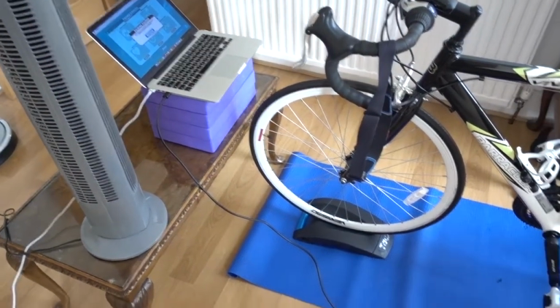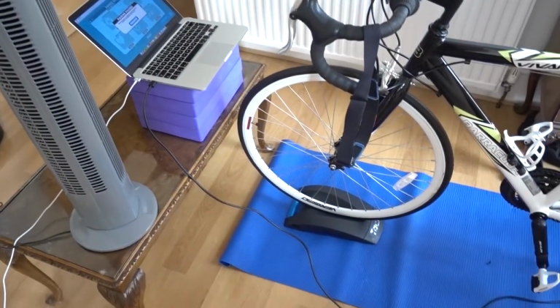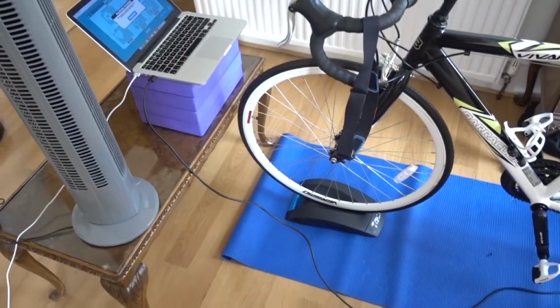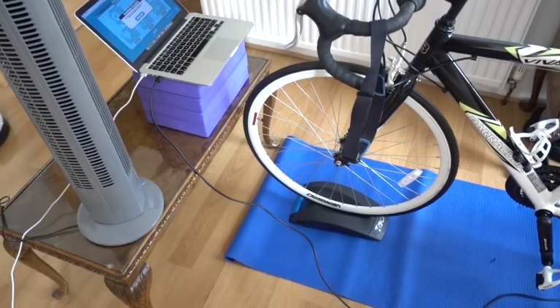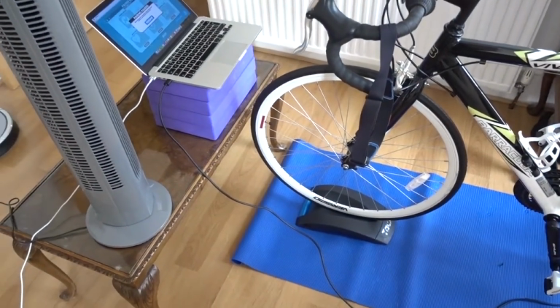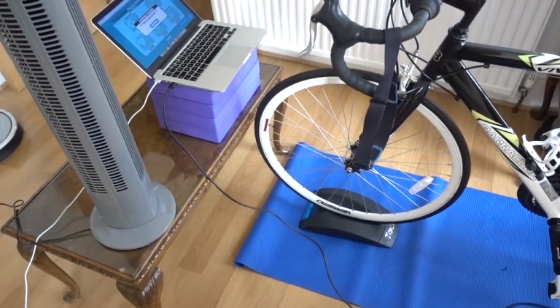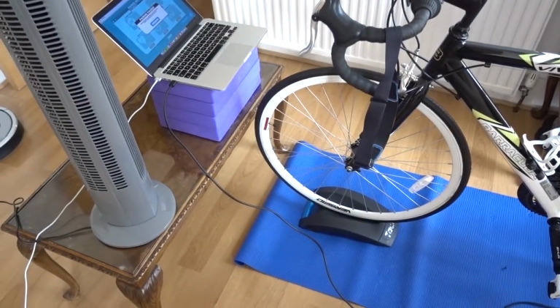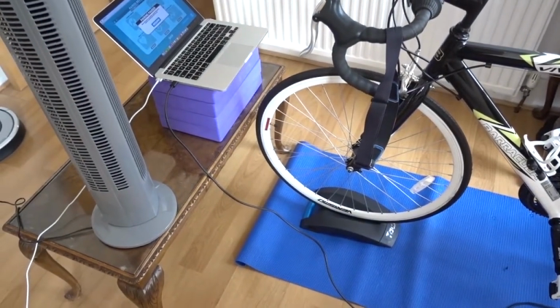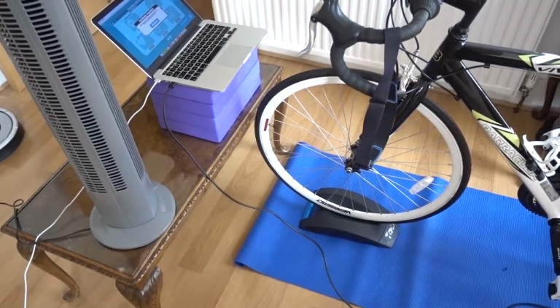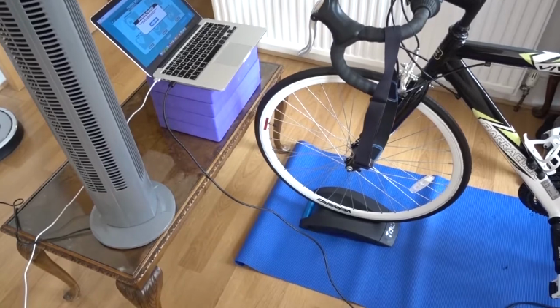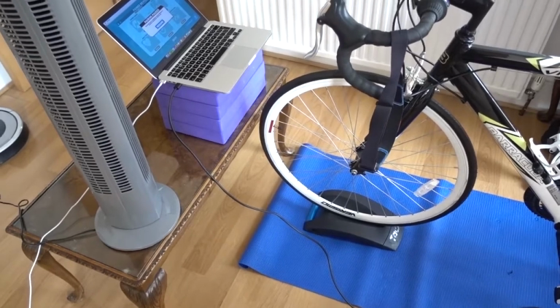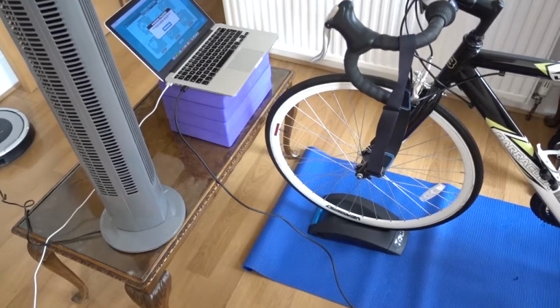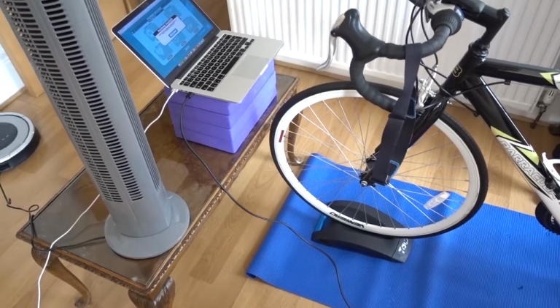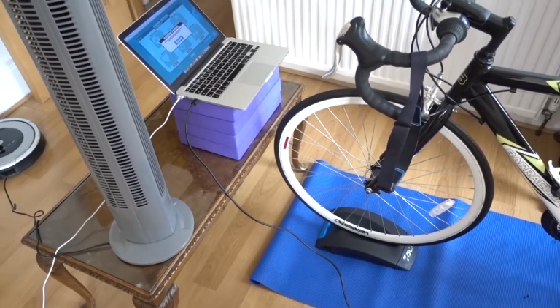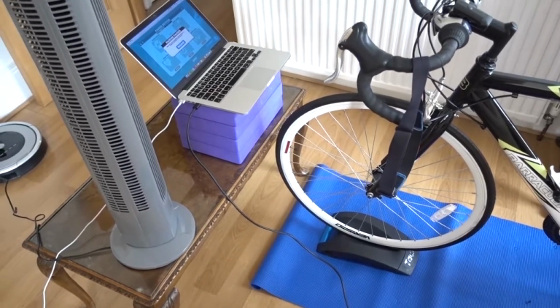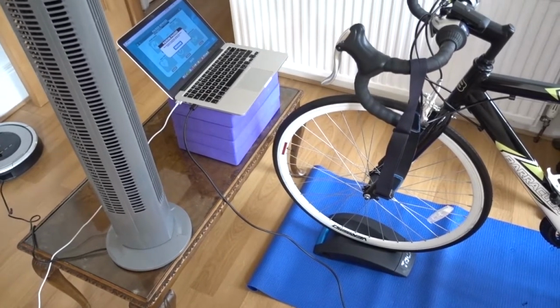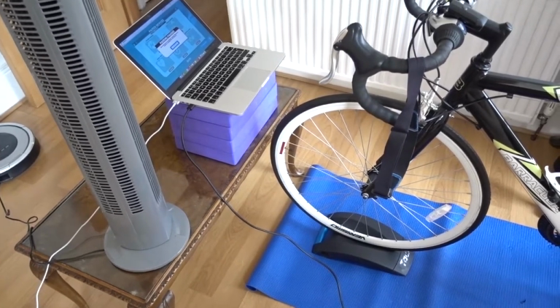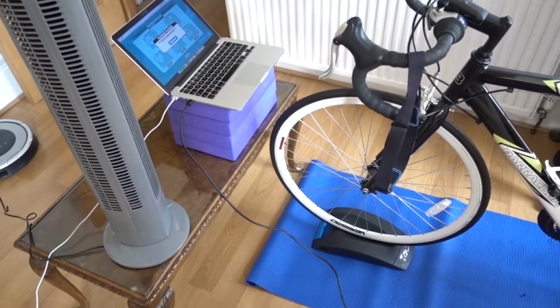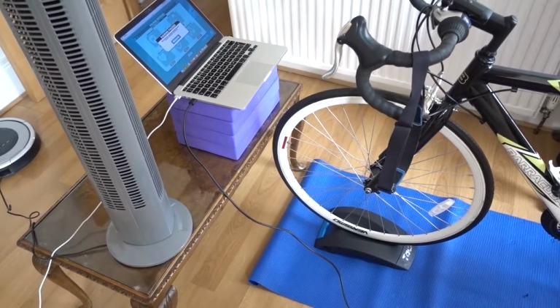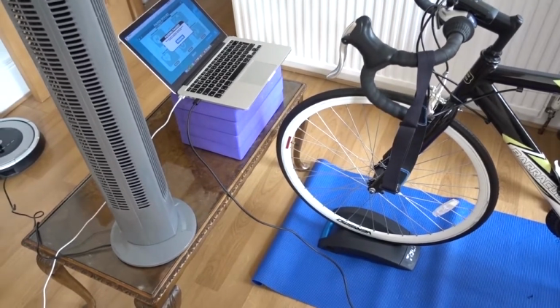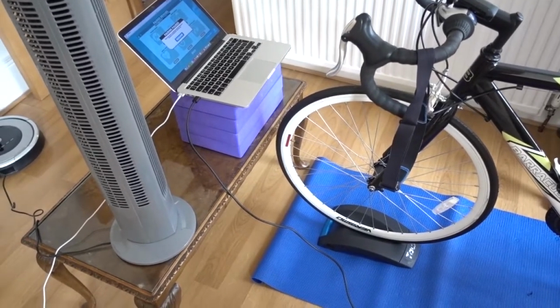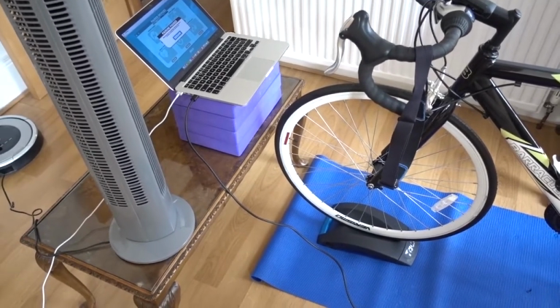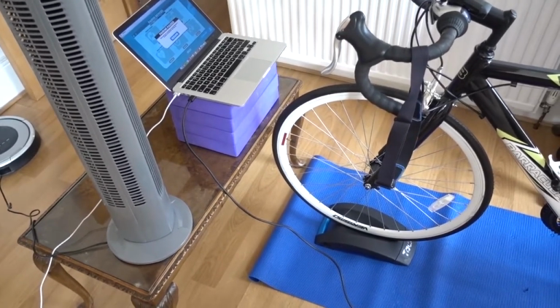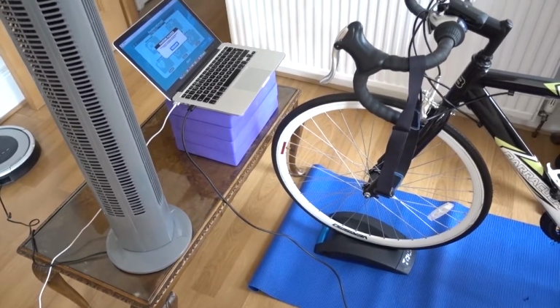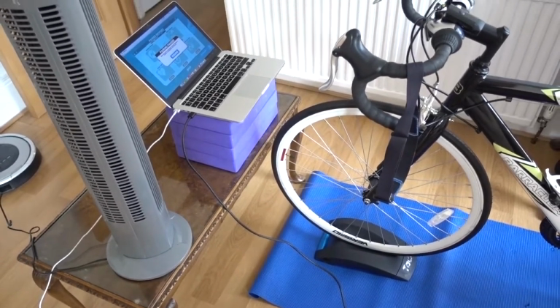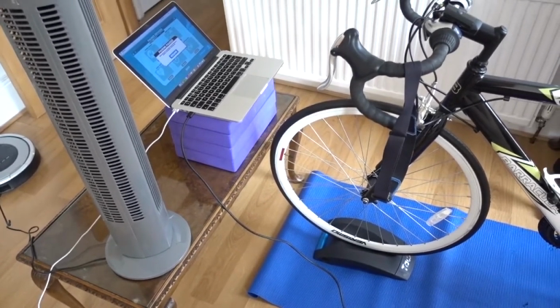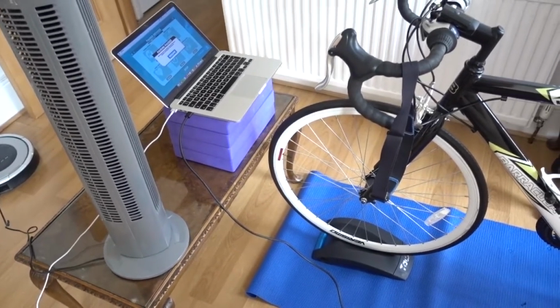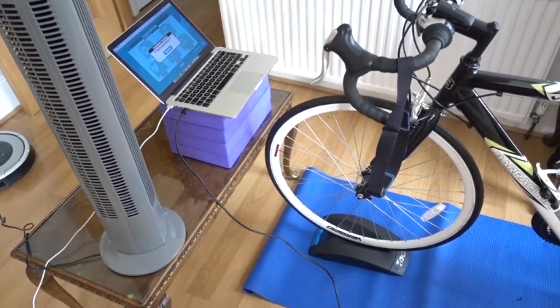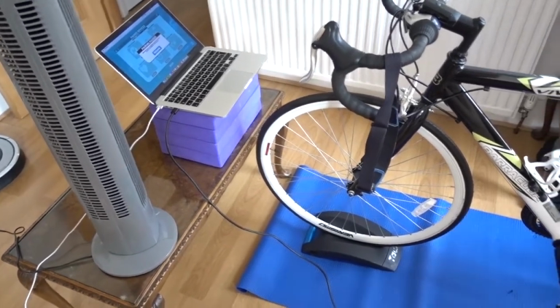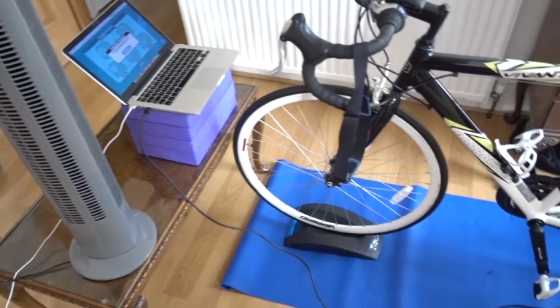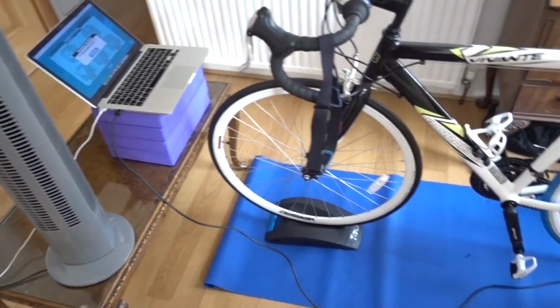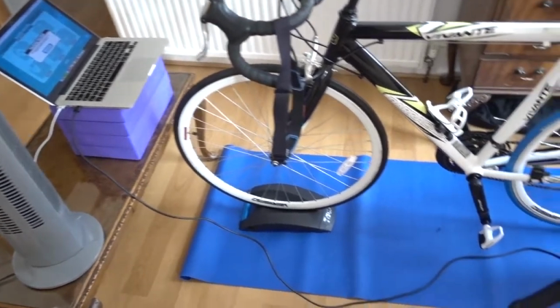That's my setup. I'm going to hit up the ride and do a really easy one-and-a-half to two-hour ride just to maintain my aerobic capacity.